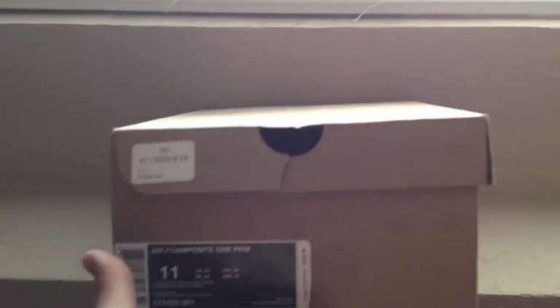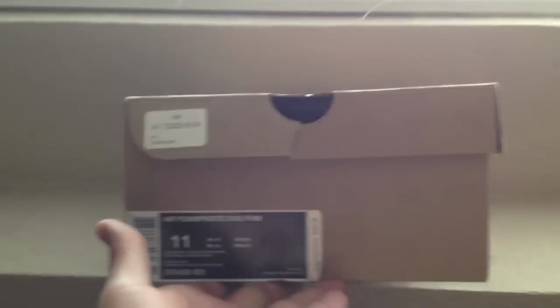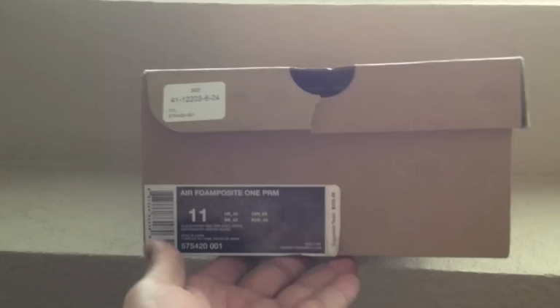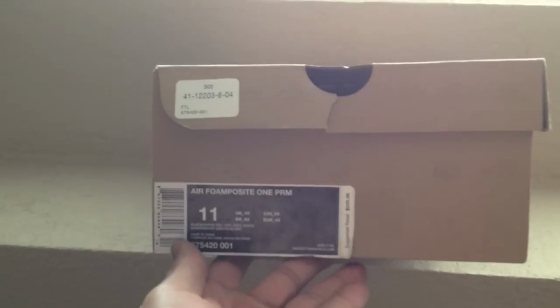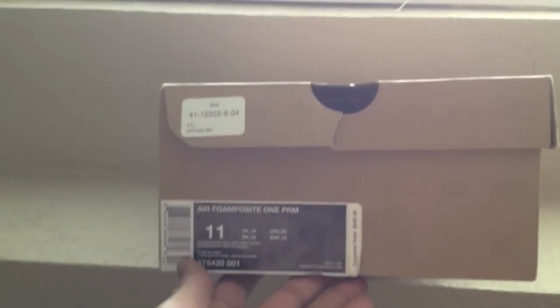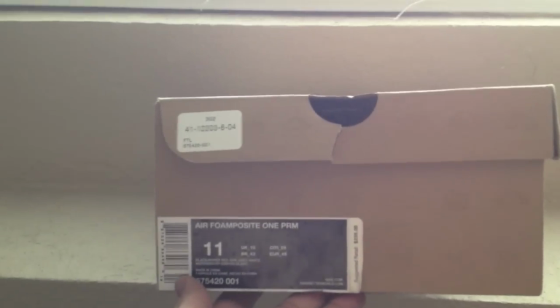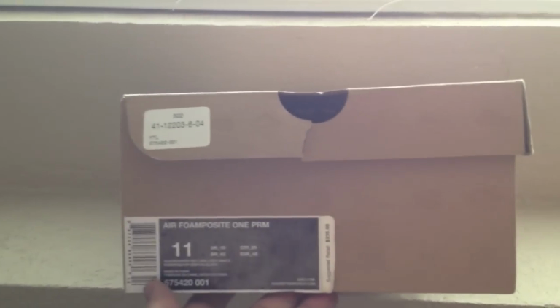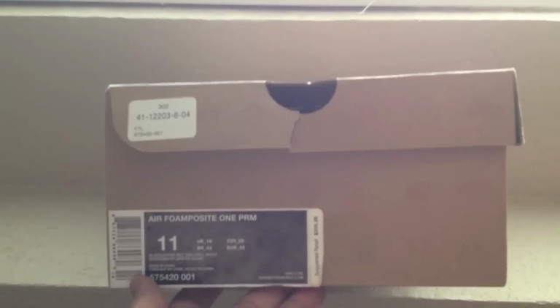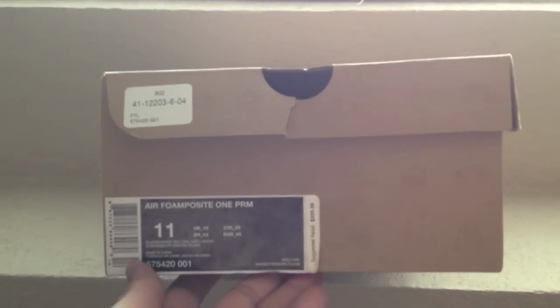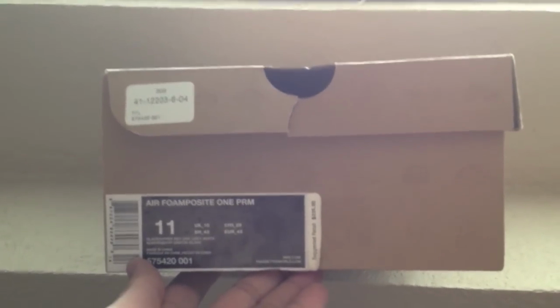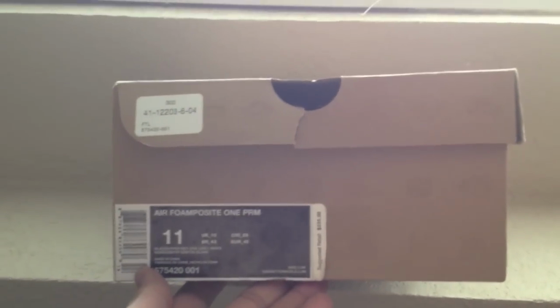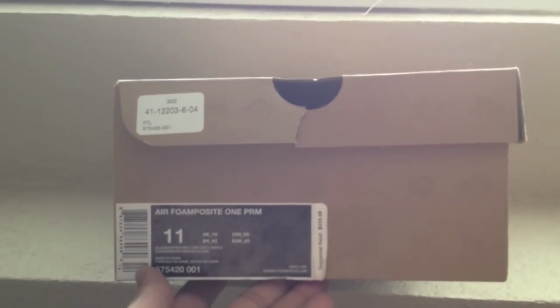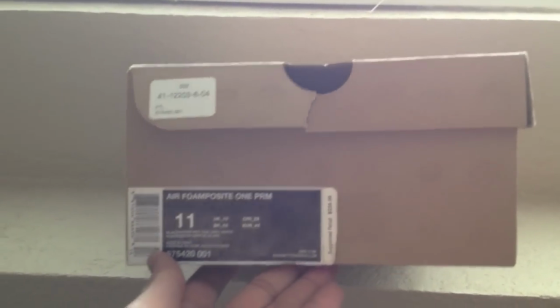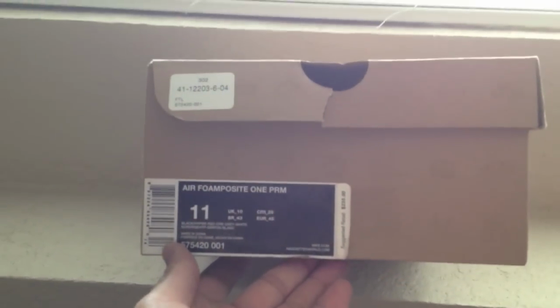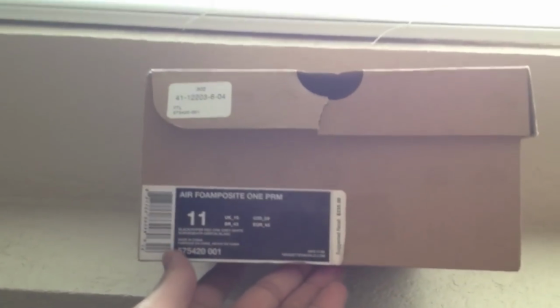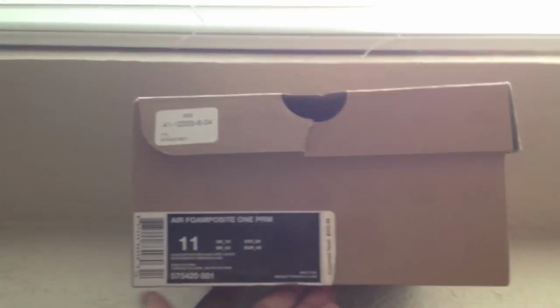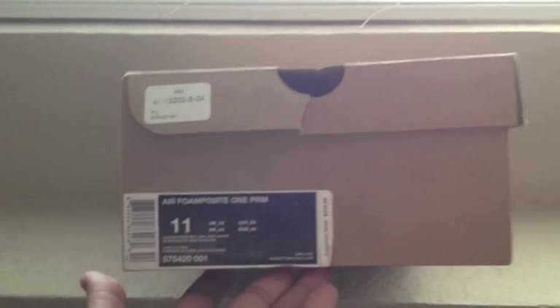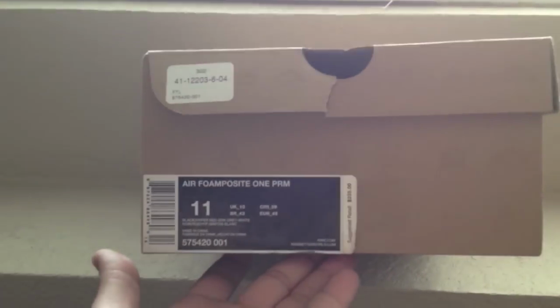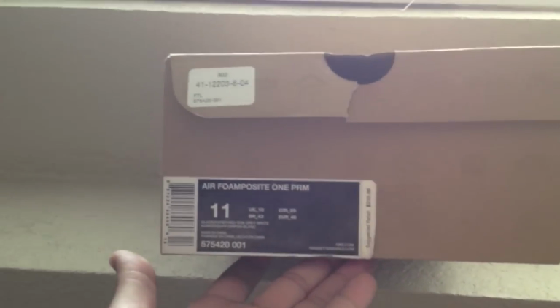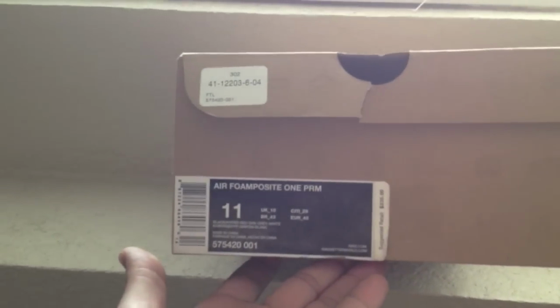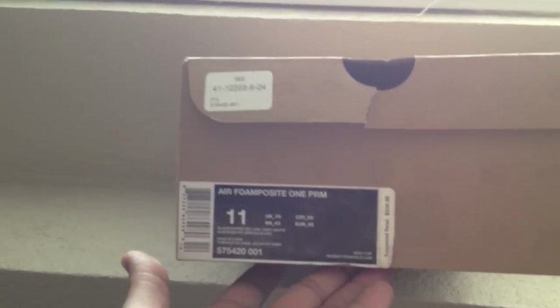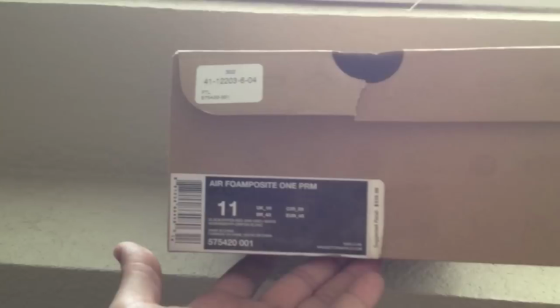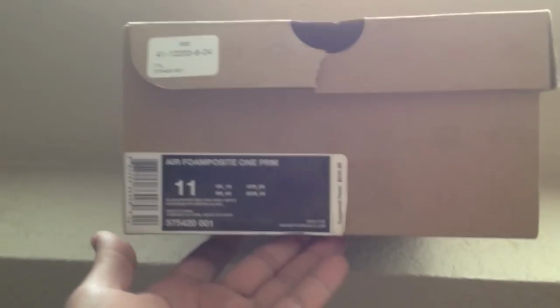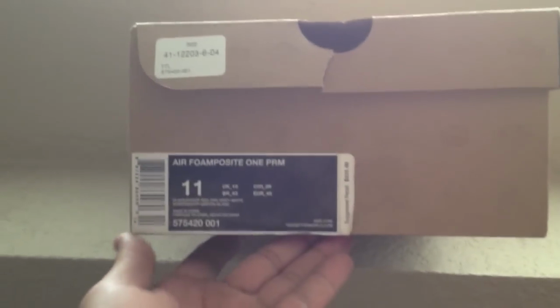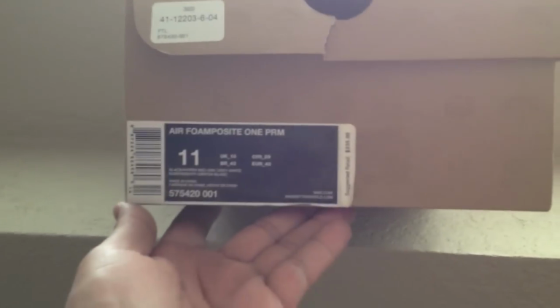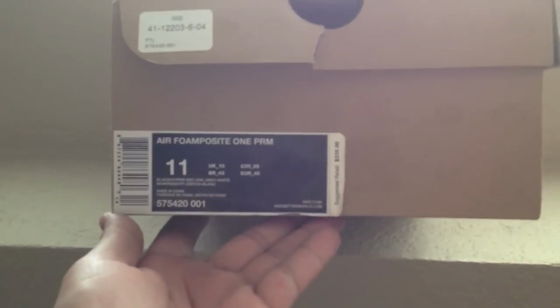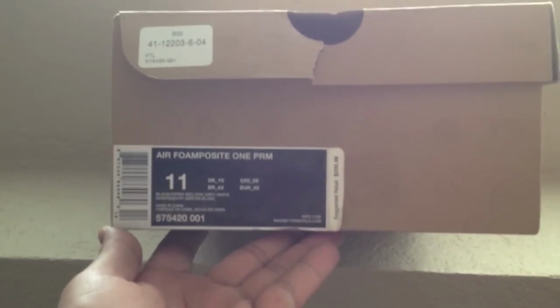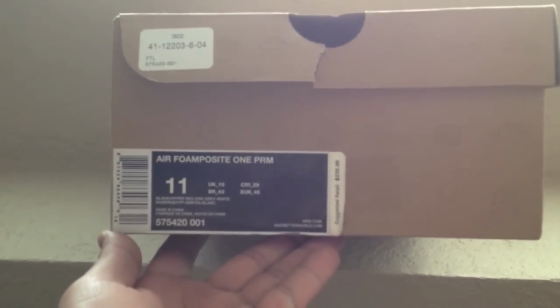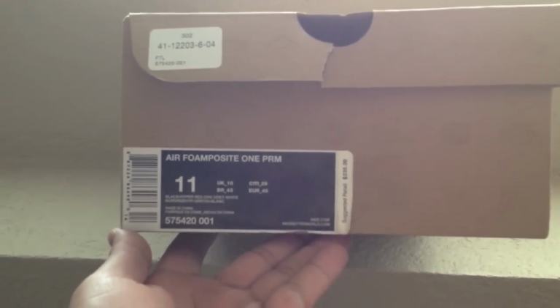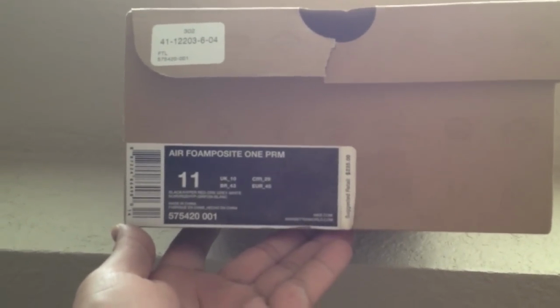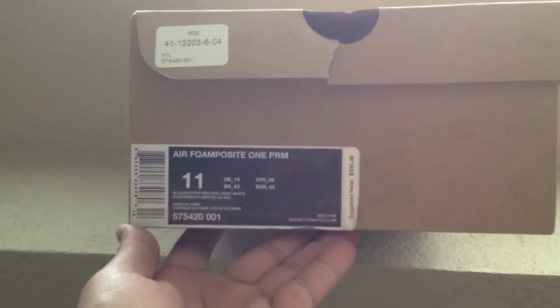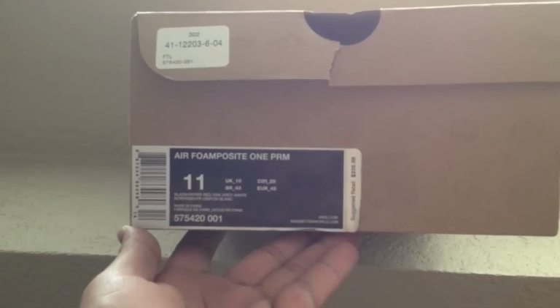This is something brand new for me, but for most of you guys, you've probably had these since towards the beginning of the year. It's the AirFone Posit 1 Premium.